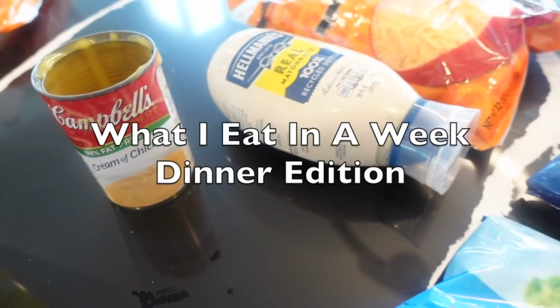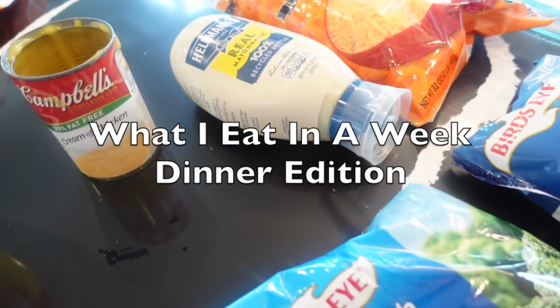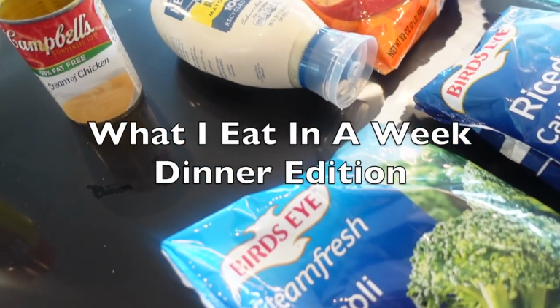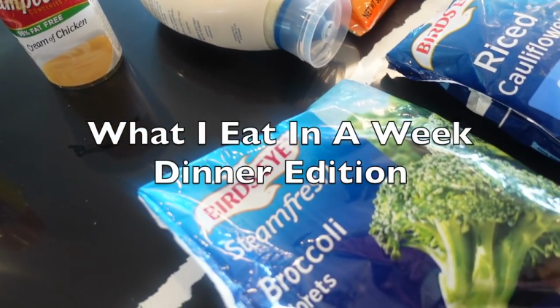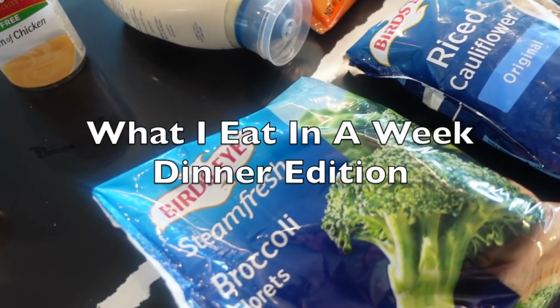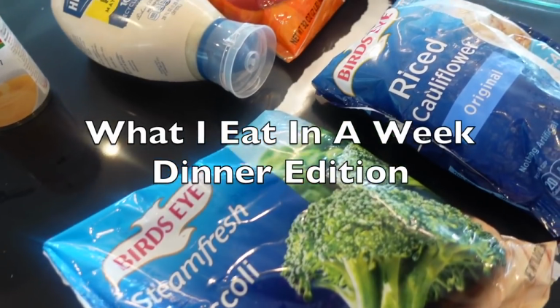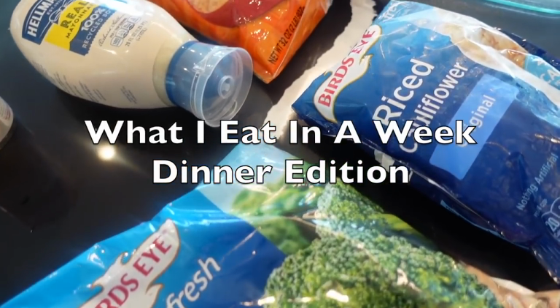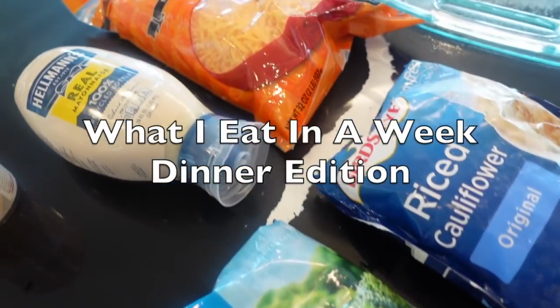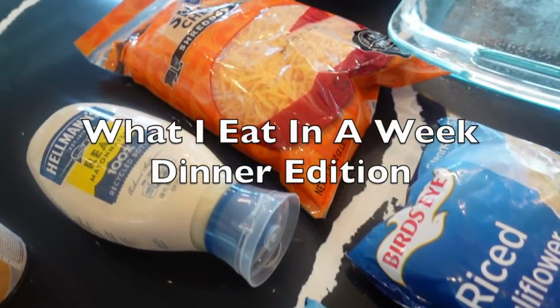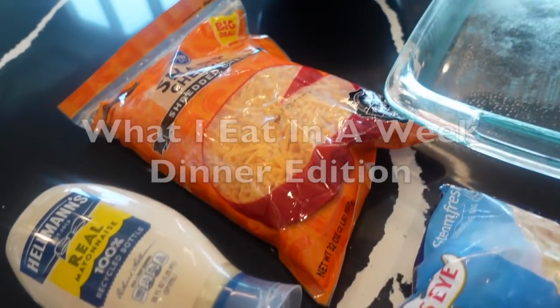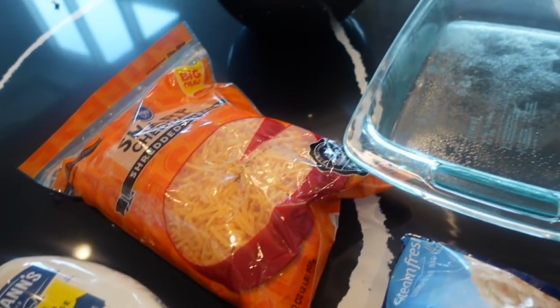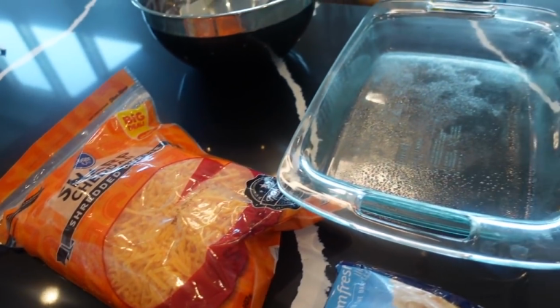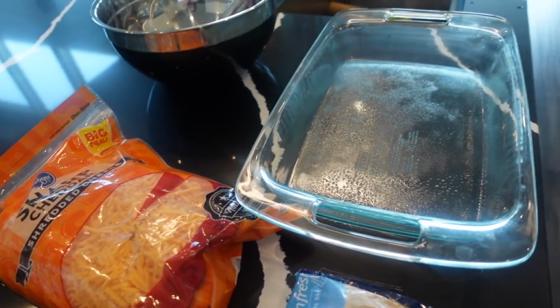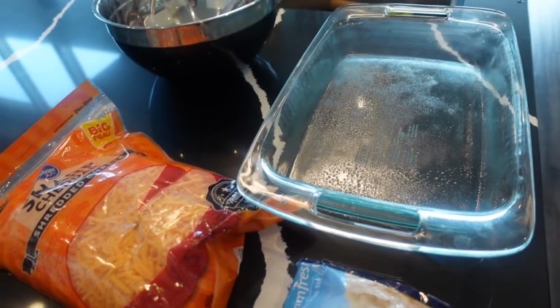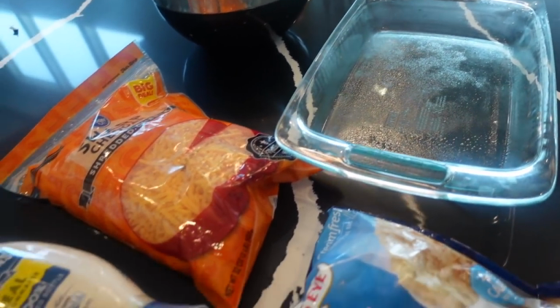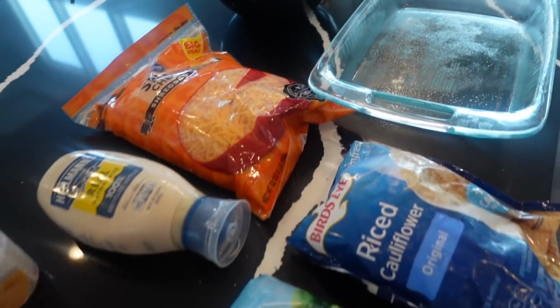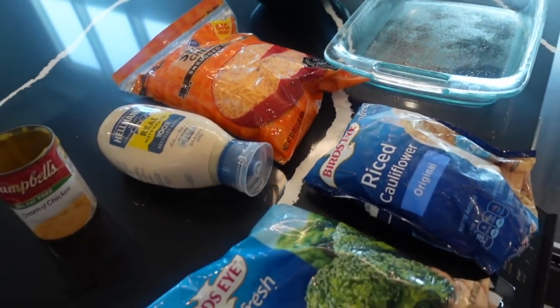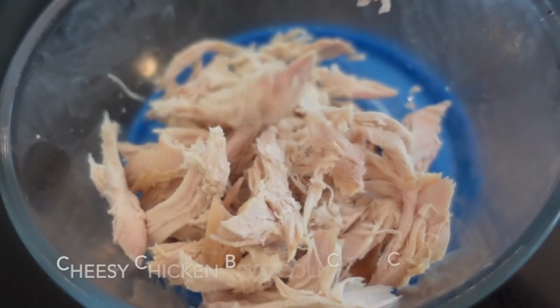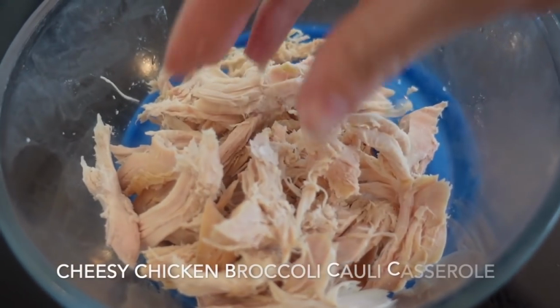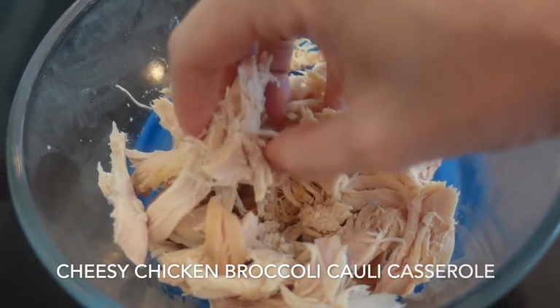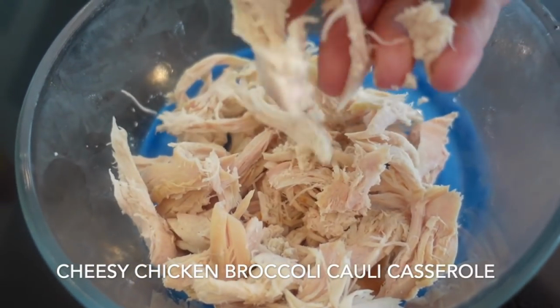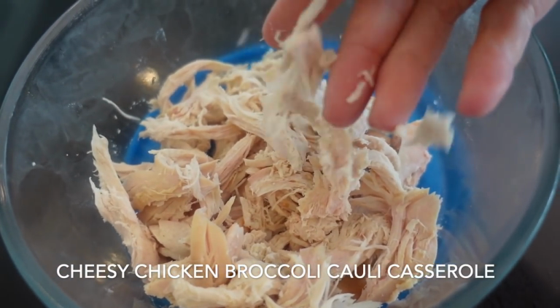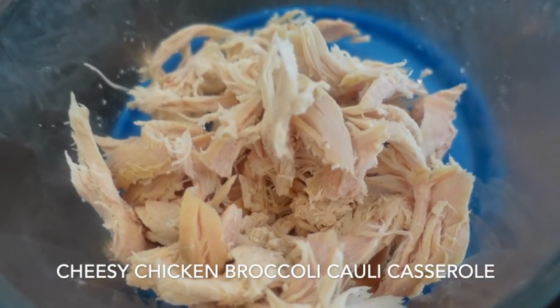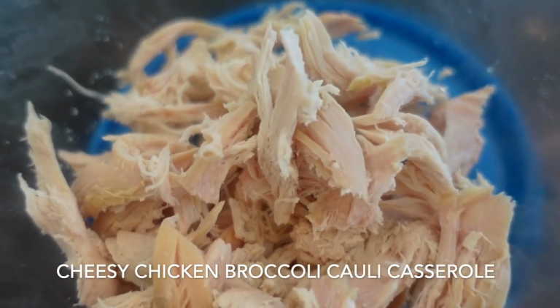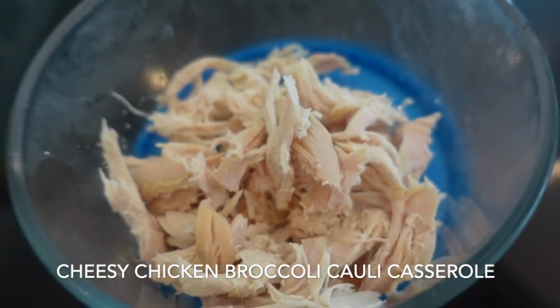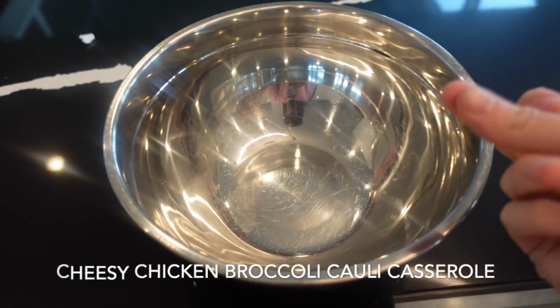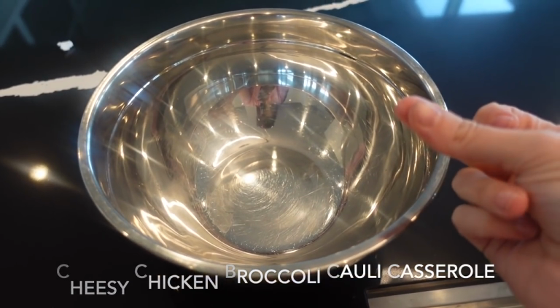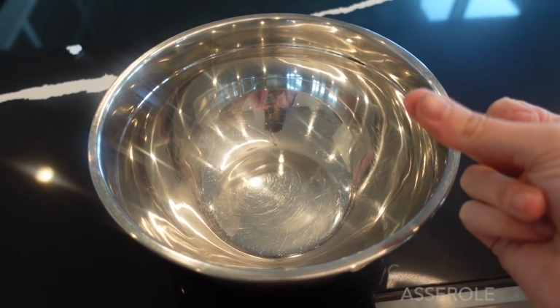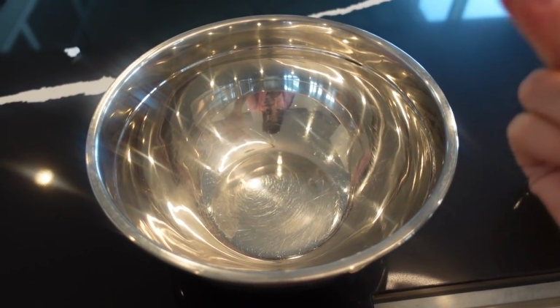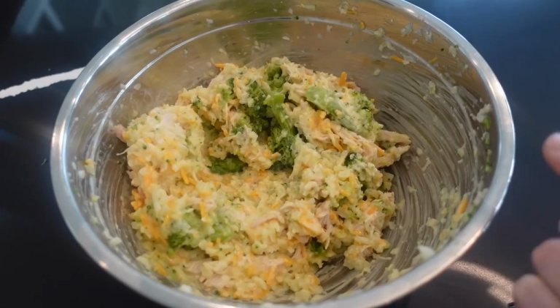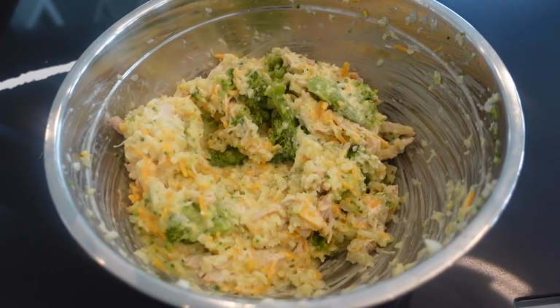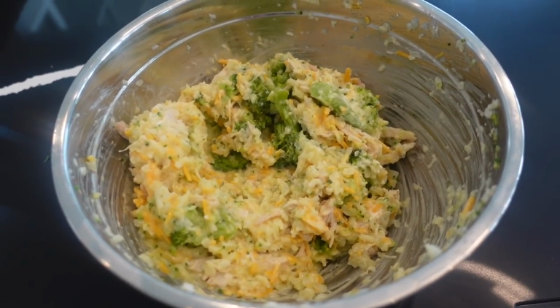Hi guys, welcome back to my channel! This video is just going to be a 'what I eat in a week' for dinners. First up, I have my staple — I've made this forever — this is the cheesy chicken cauliflower rice broccoli casserole.